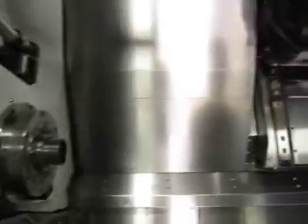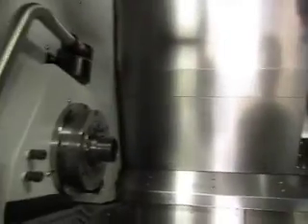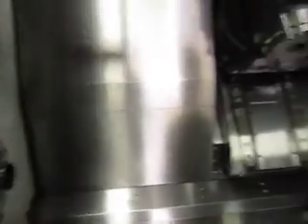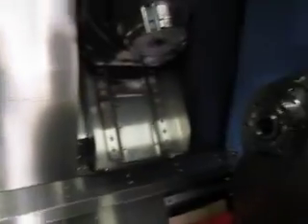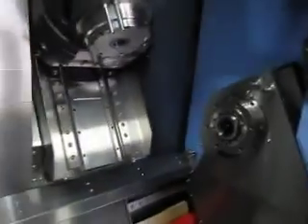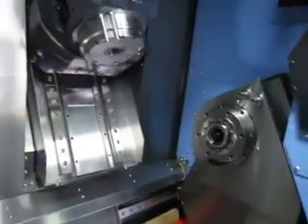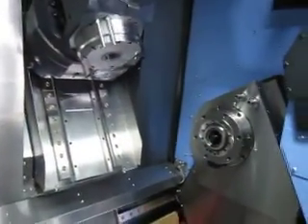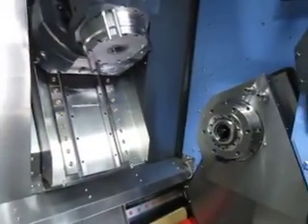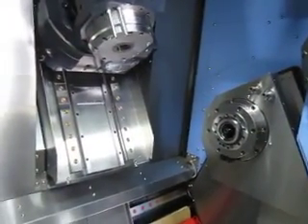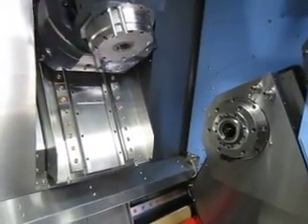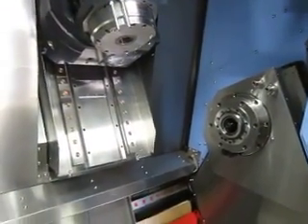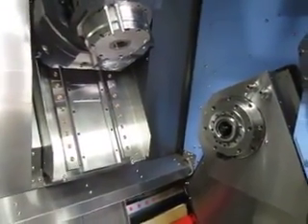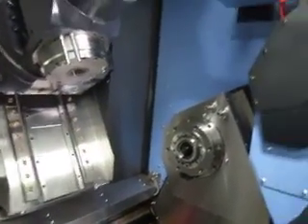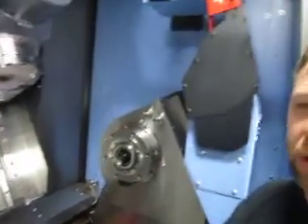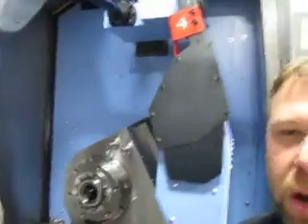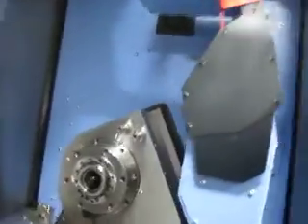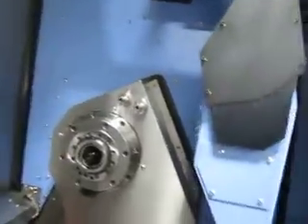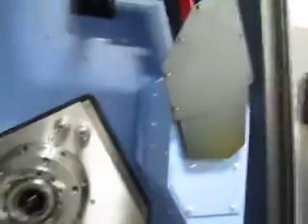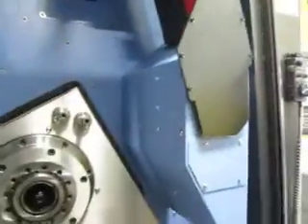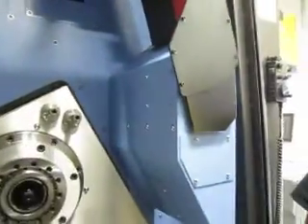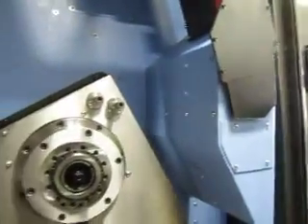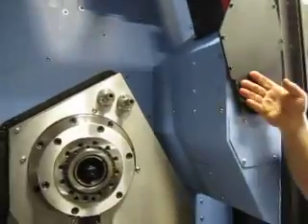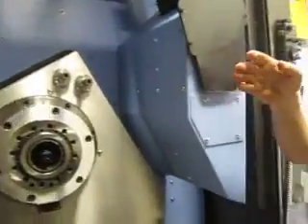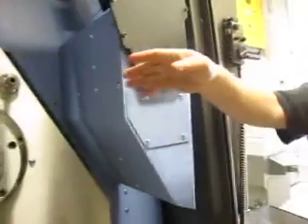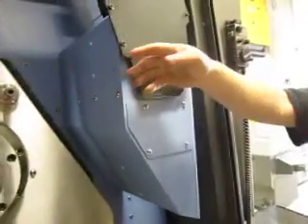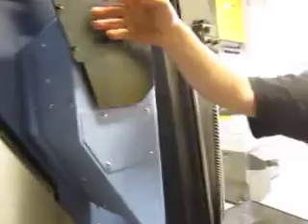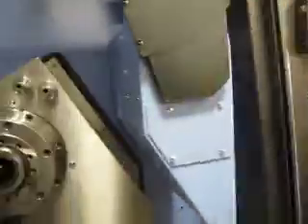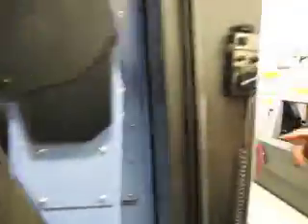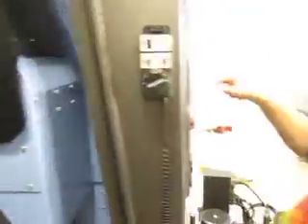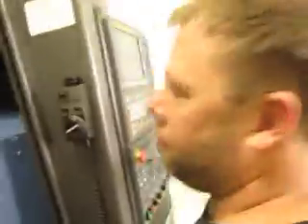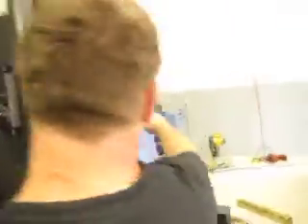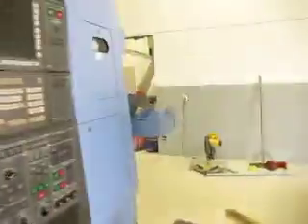This machine is going to make our new amp stem in one setup and it's going to do a really, really good job of it. That's the part catcher here — parts will come in and get taken out on a conveyor out the back of the machine.